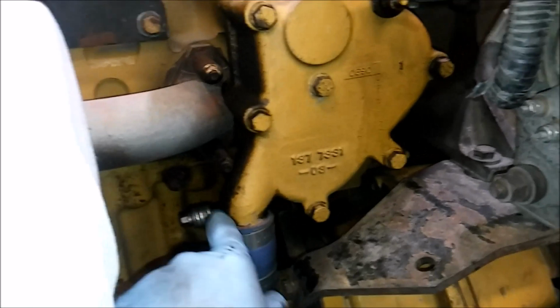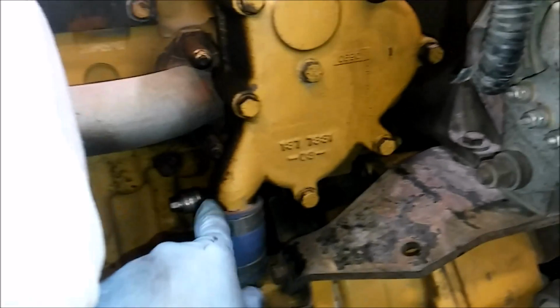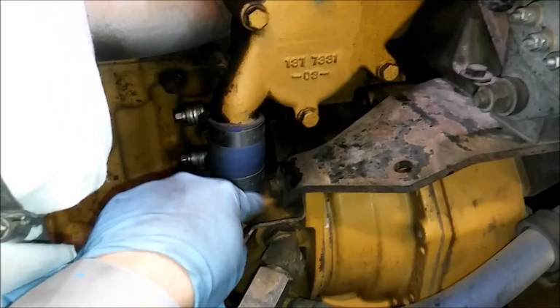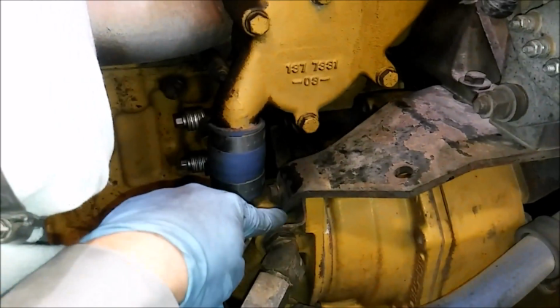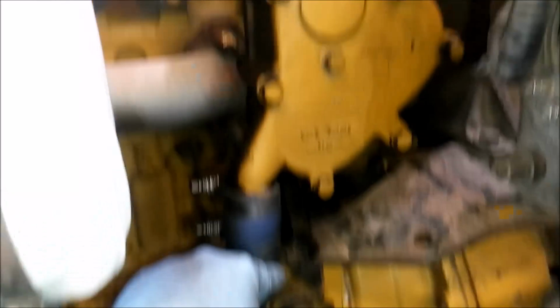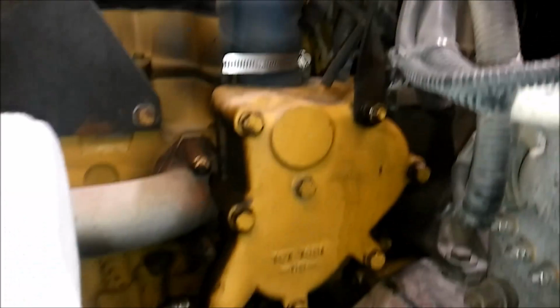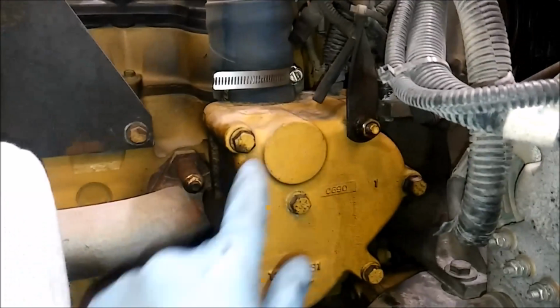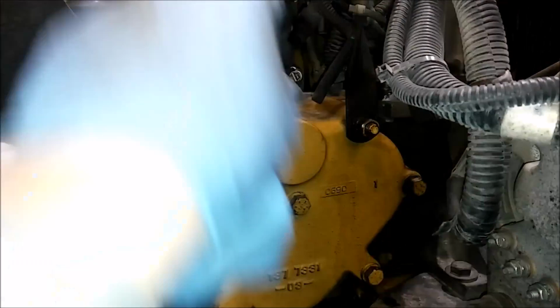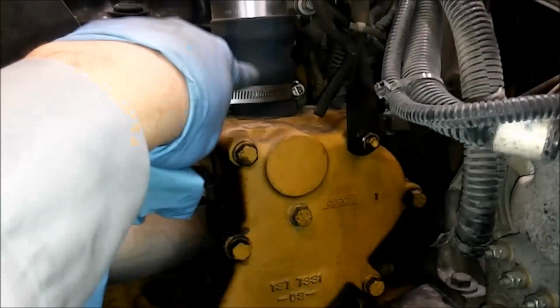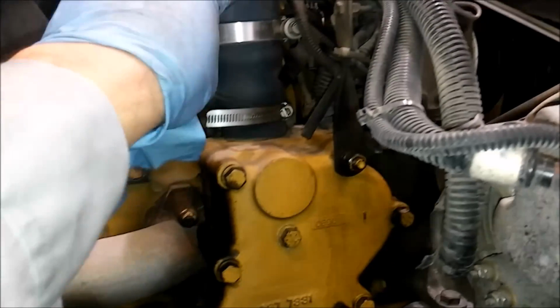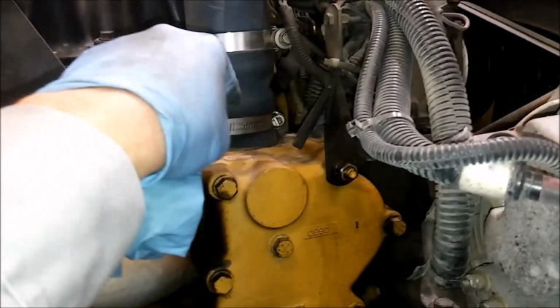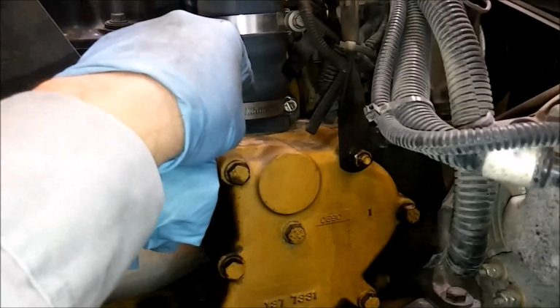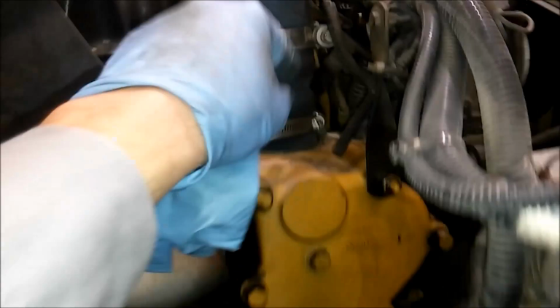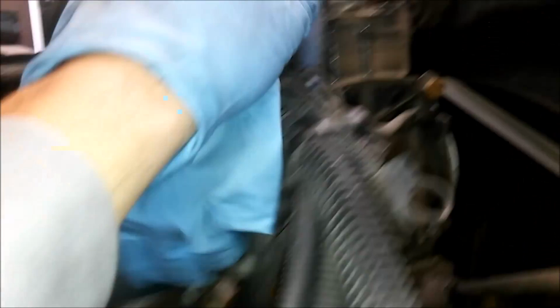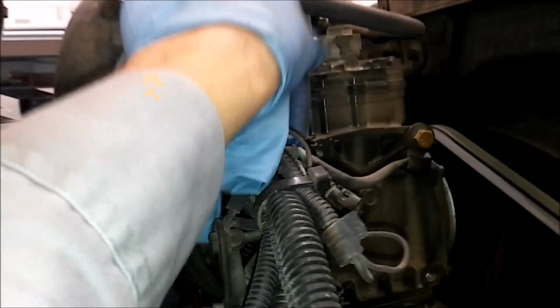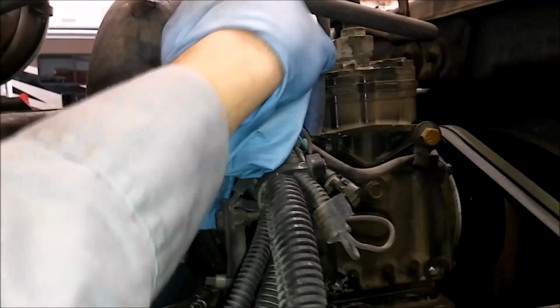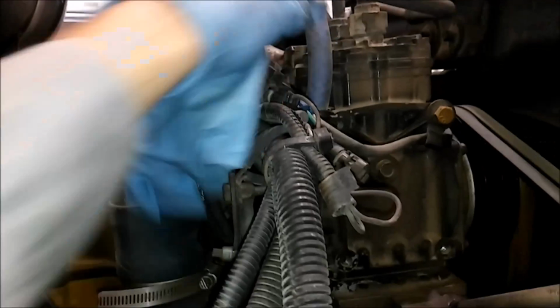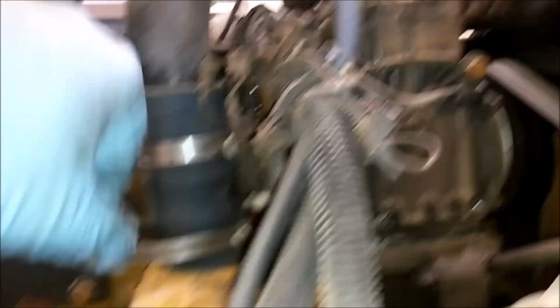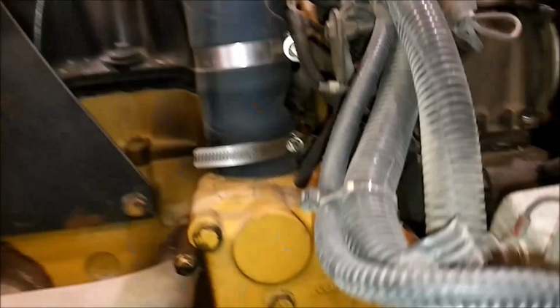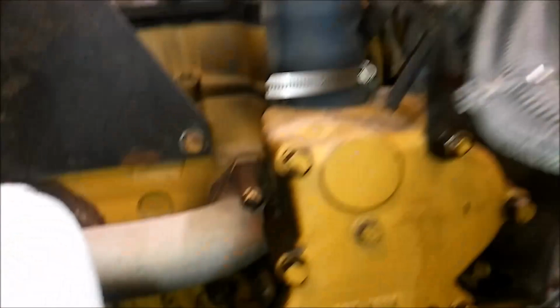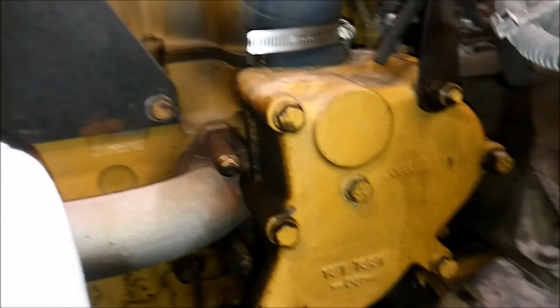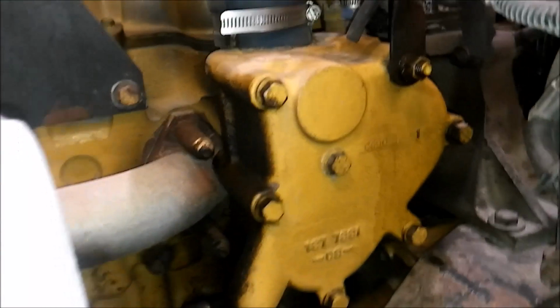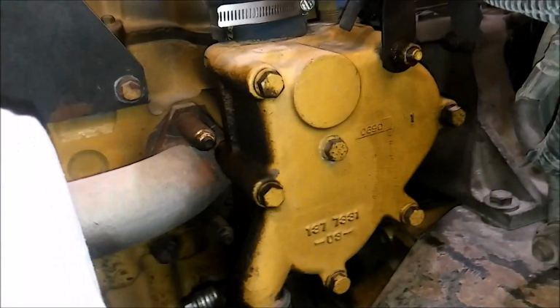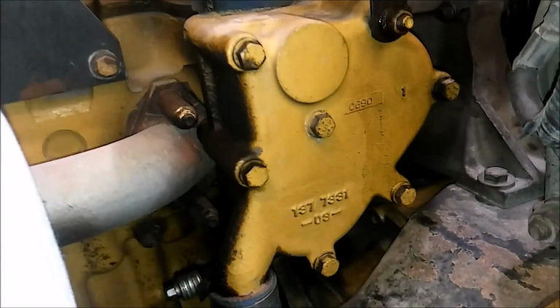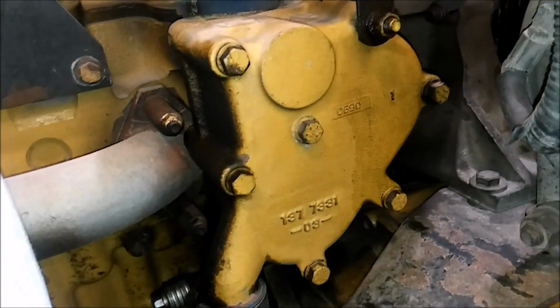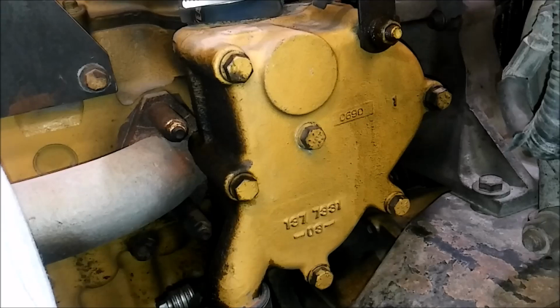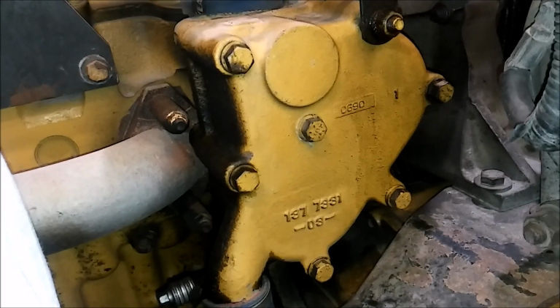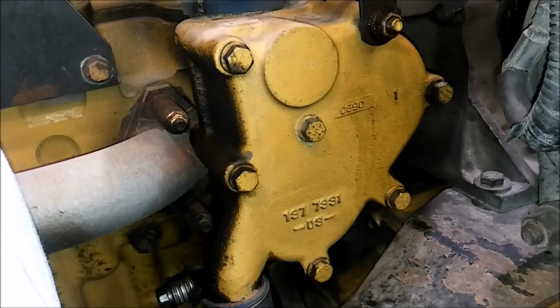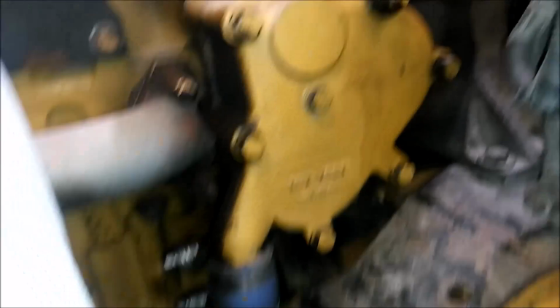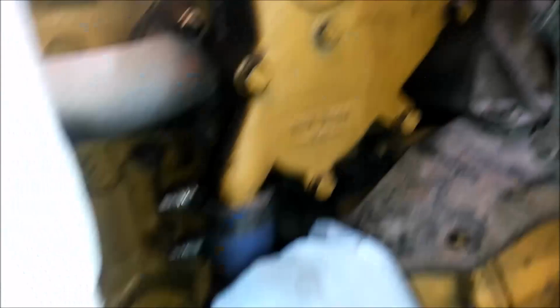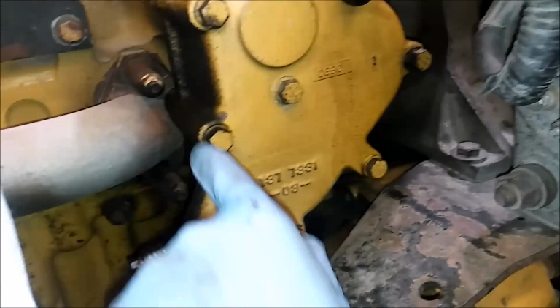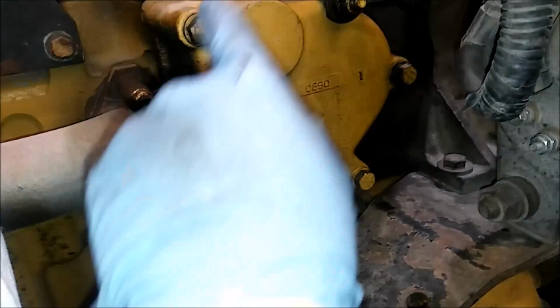I've gone ahead and removed the intake tube. You have that lower hose, you have your upper radiator hose that needs to be removed. There's usually a shunt line going to it as well. And you can see there are seven mount bolts here.